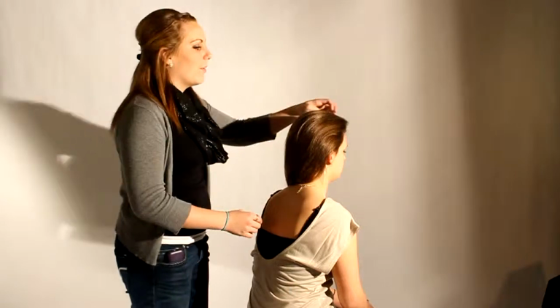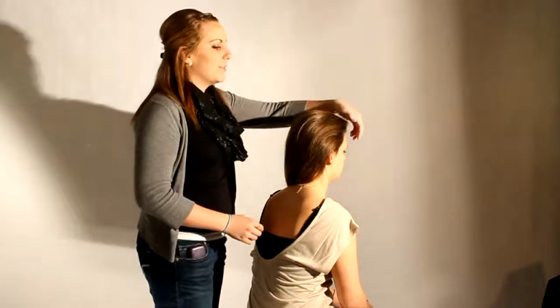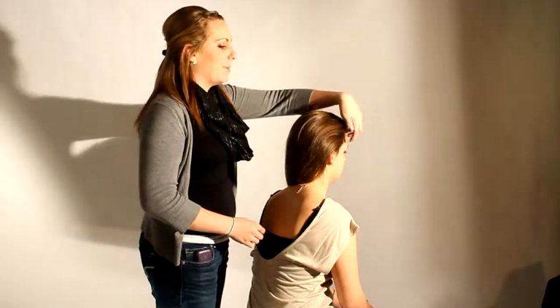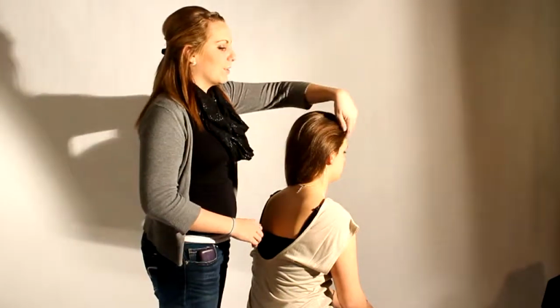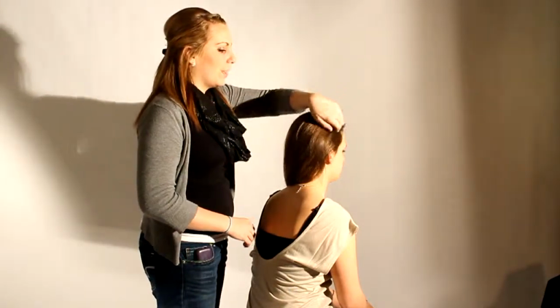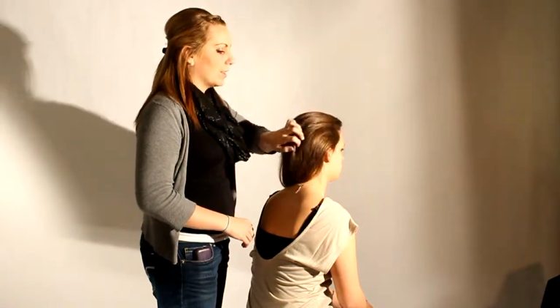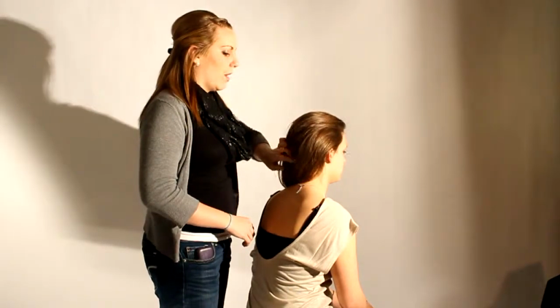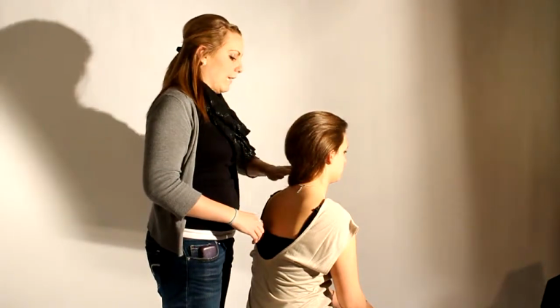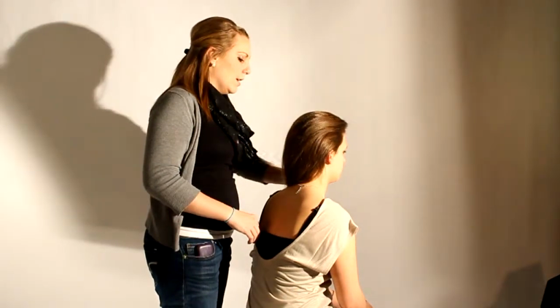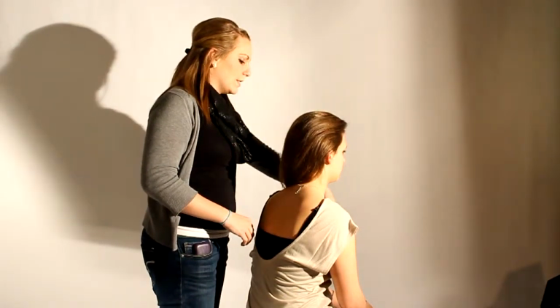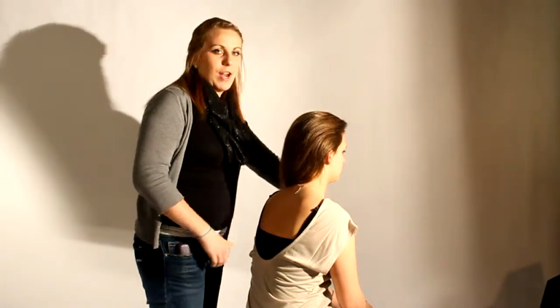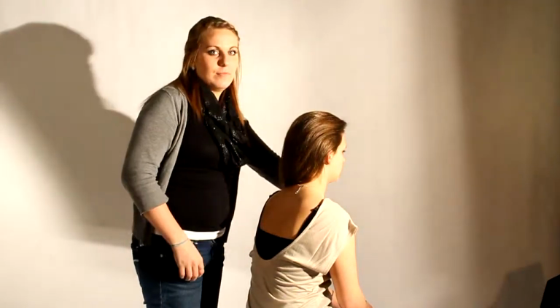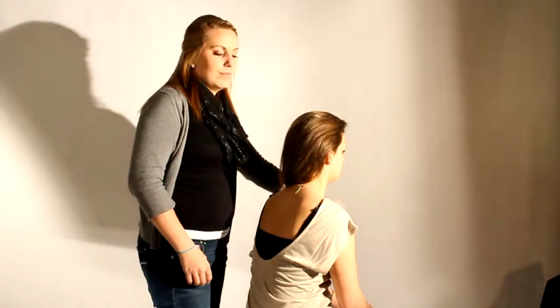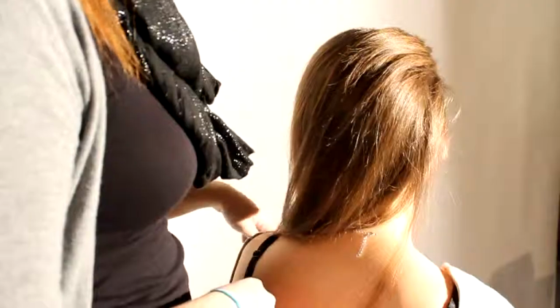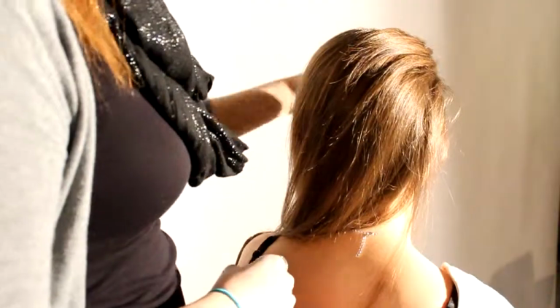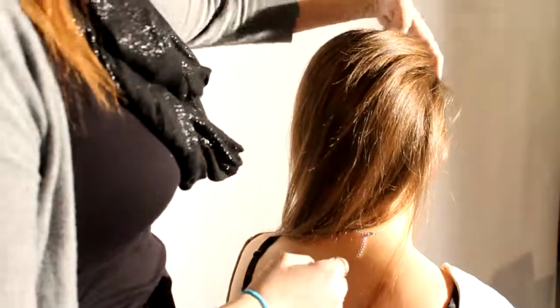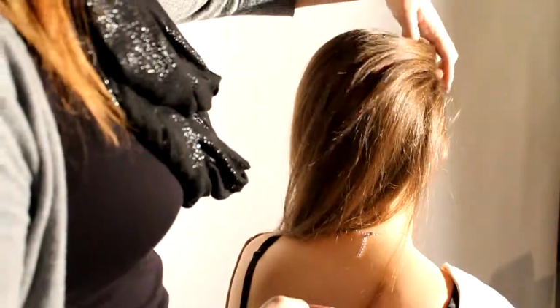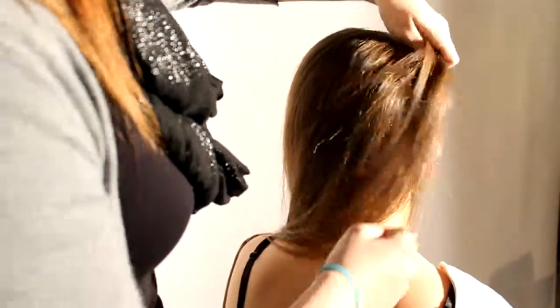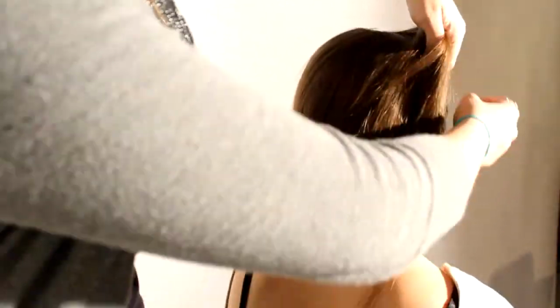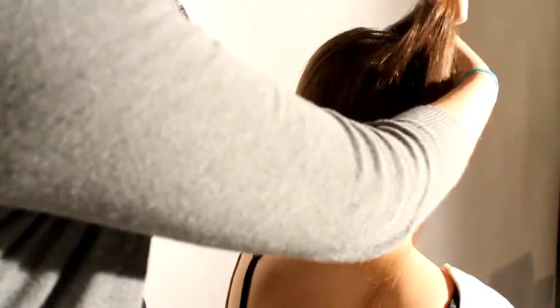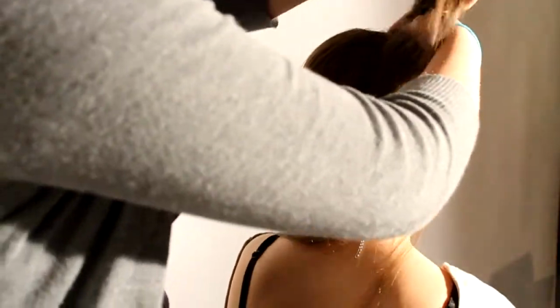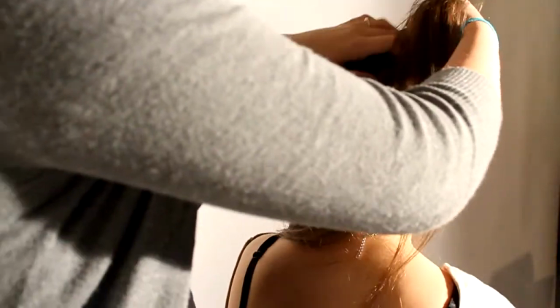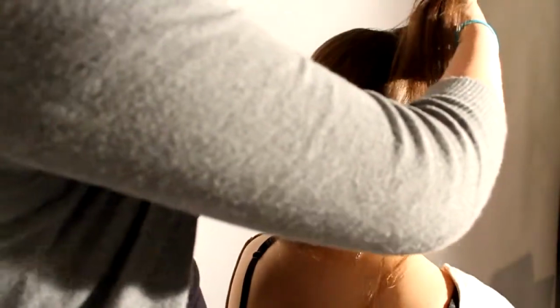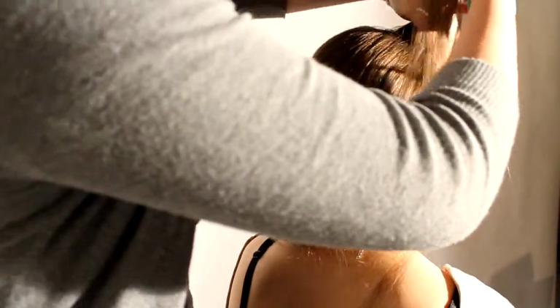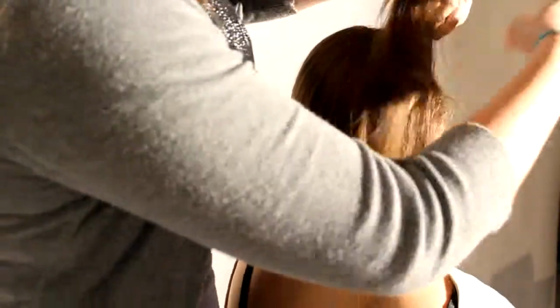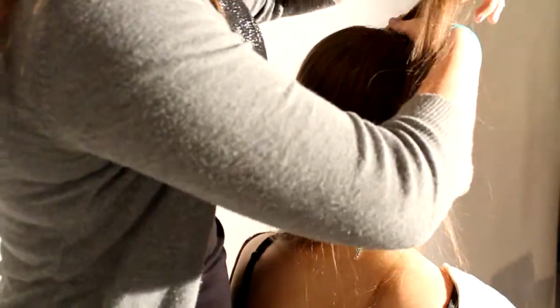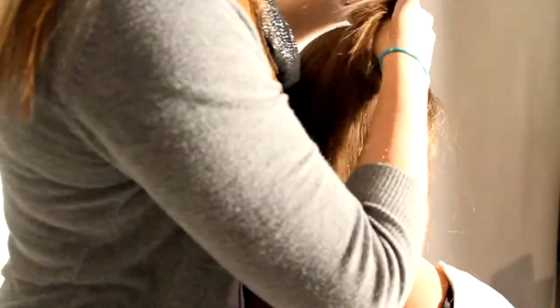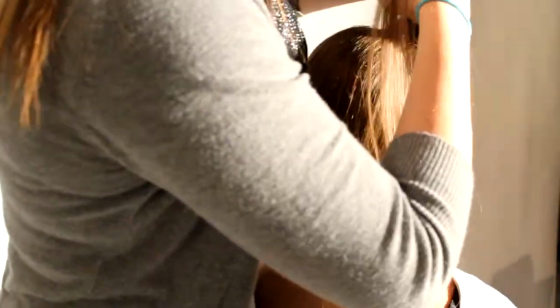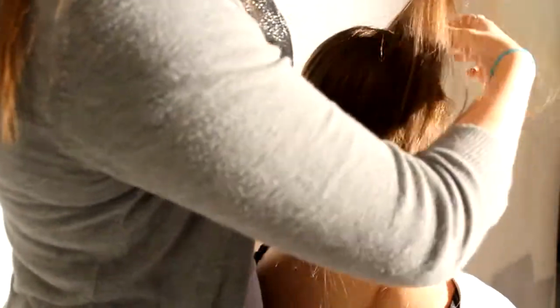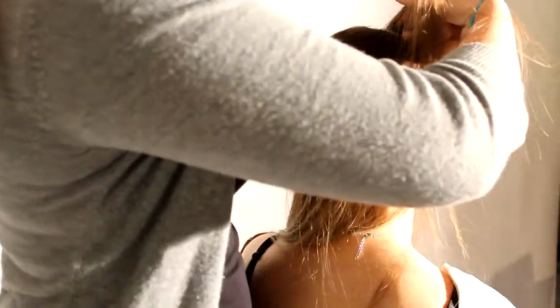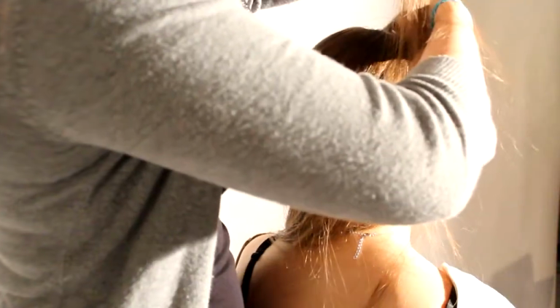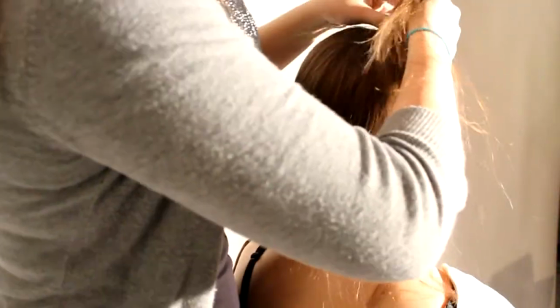Now we're going to do a side braid. It's going to start up here and go all the way down to the other side of her head. We're going to do a French braid this time. Start out by taking a small section of hair and then dividing it into three sections.